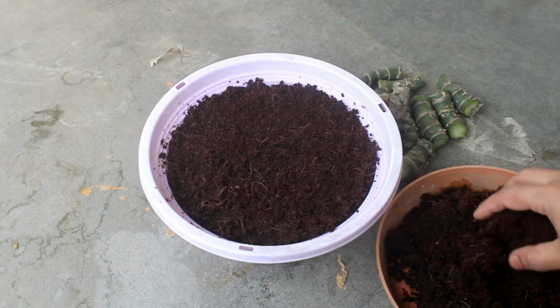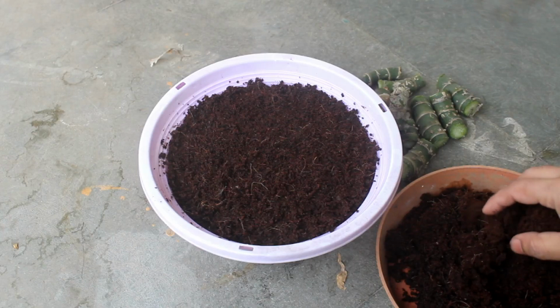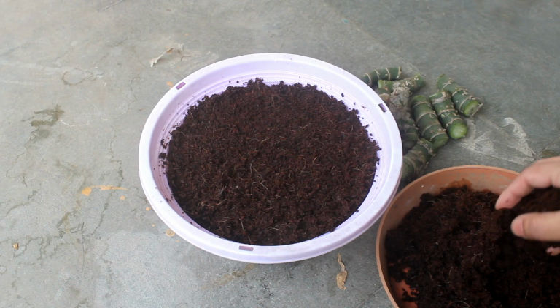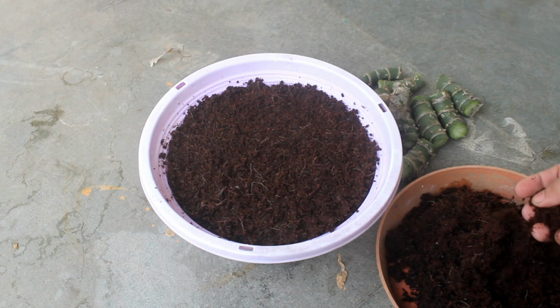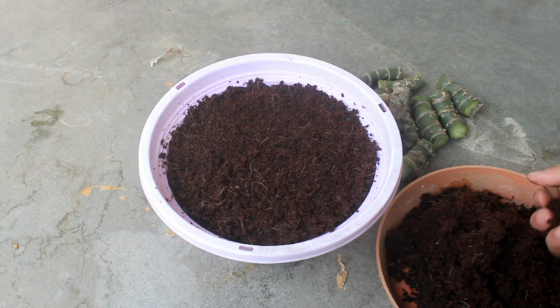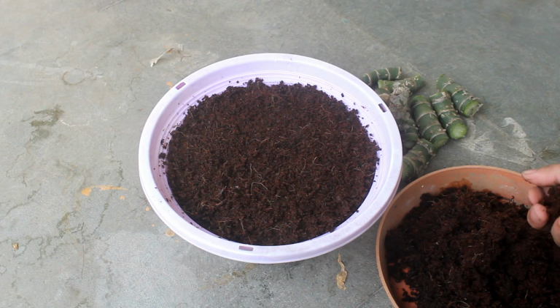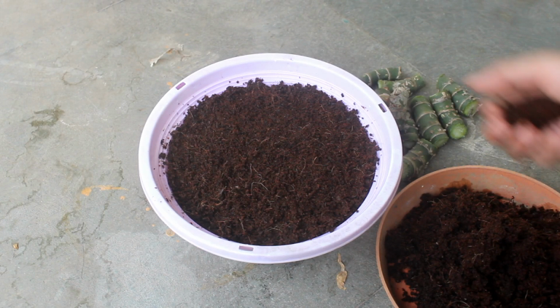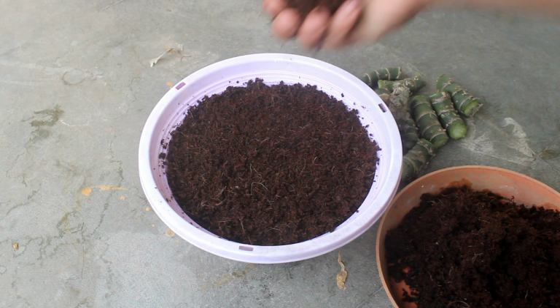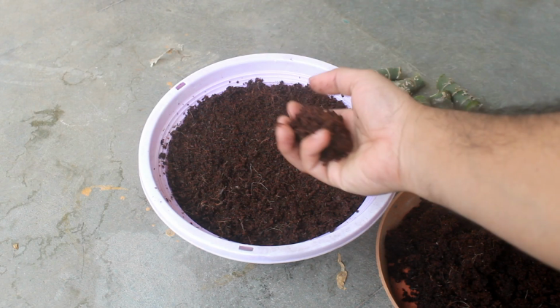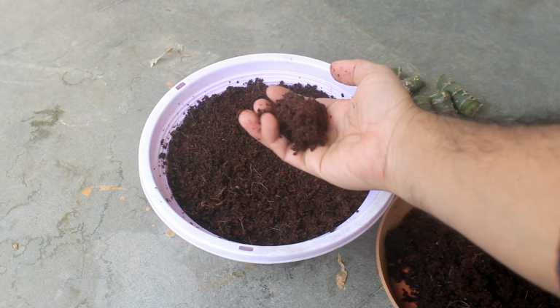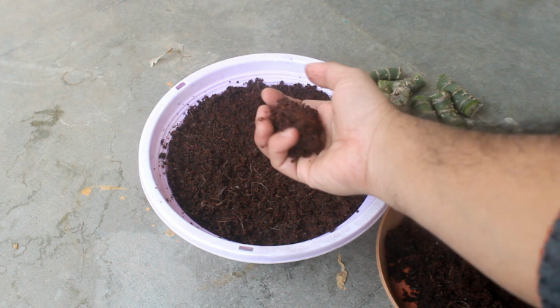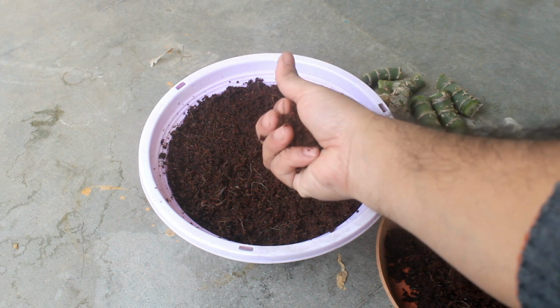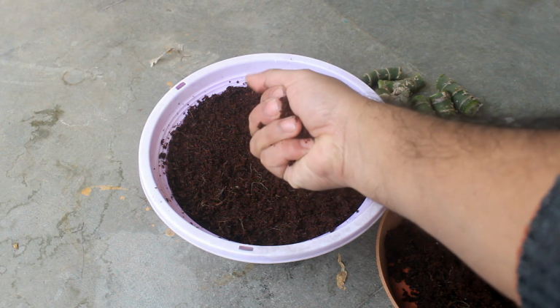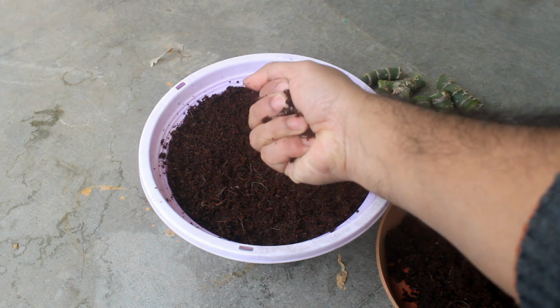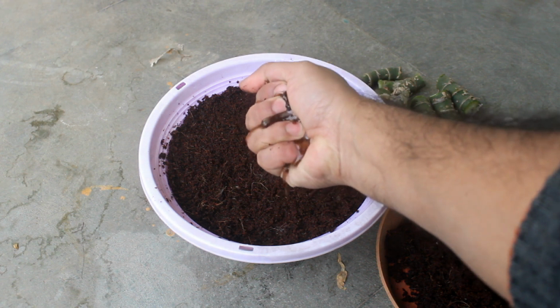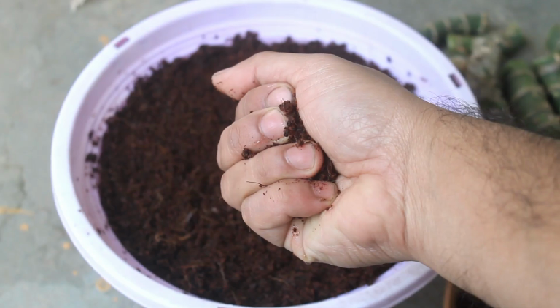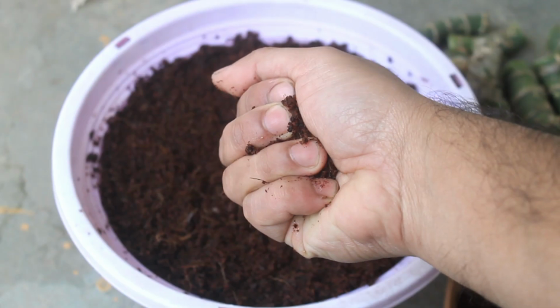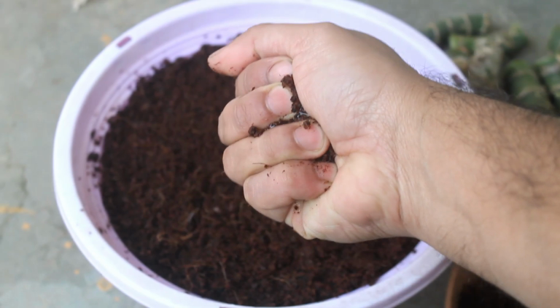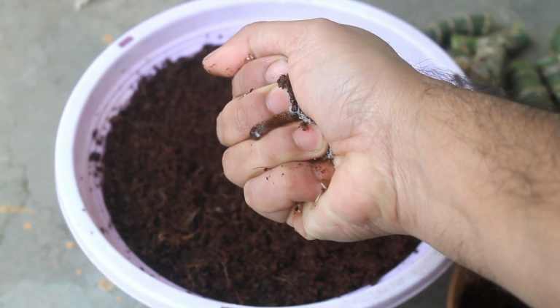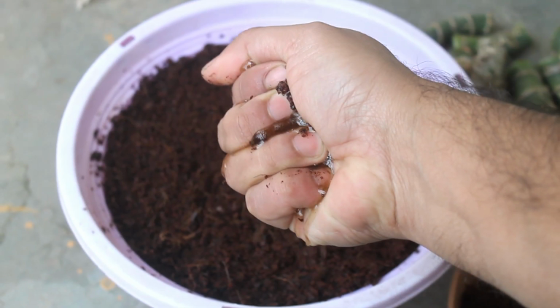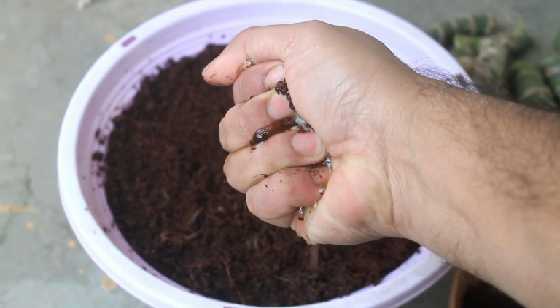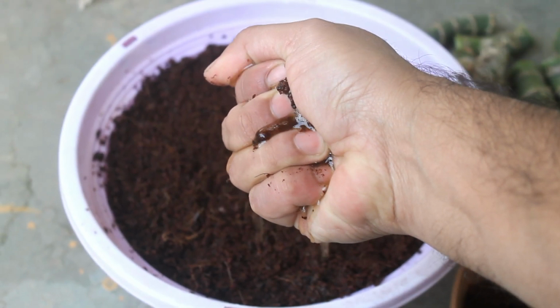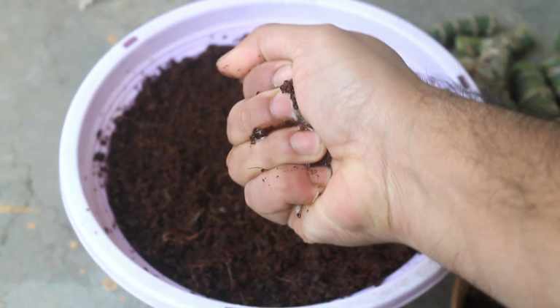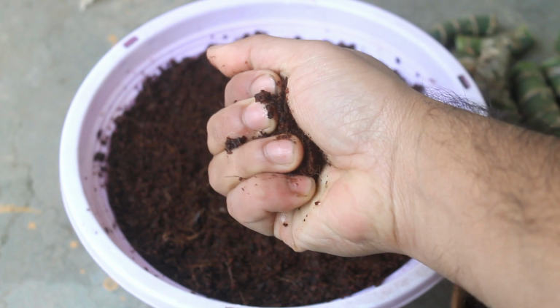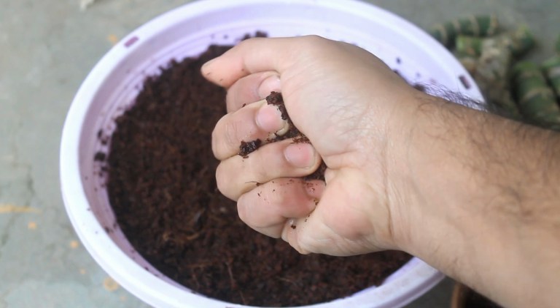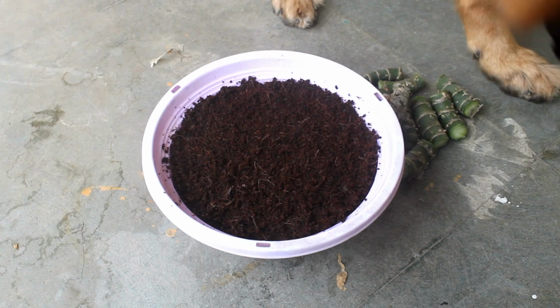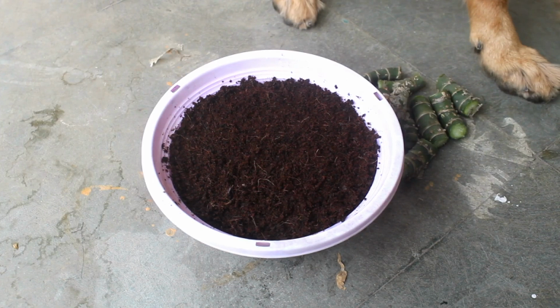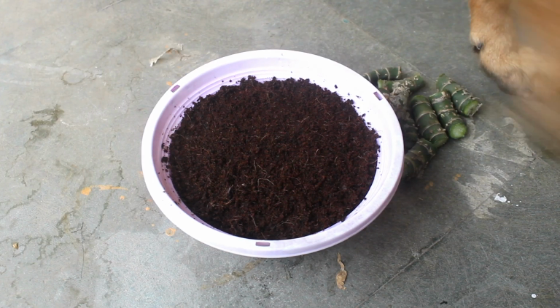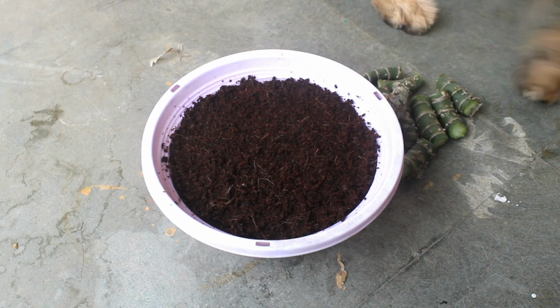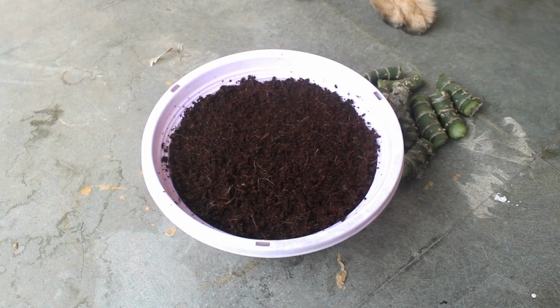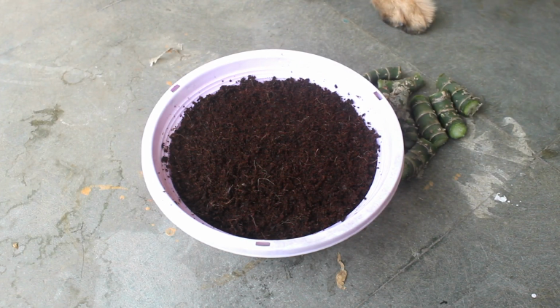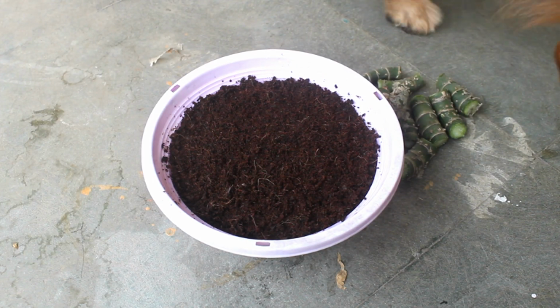Step number three: taking a shallow pot and filling the medium using only coco peat. My coco peat is already wet as you can see. Instead of coco peat we can also use sand.